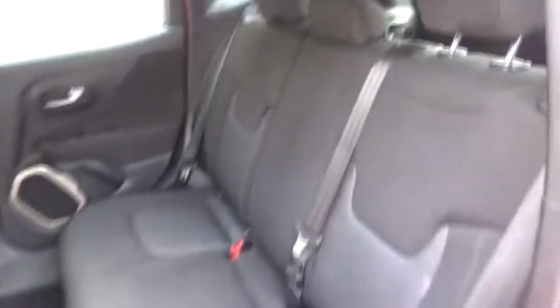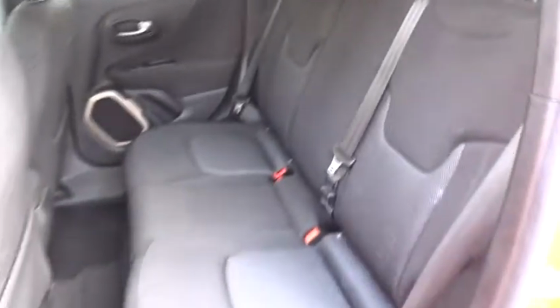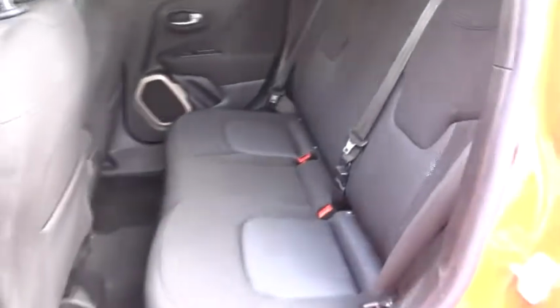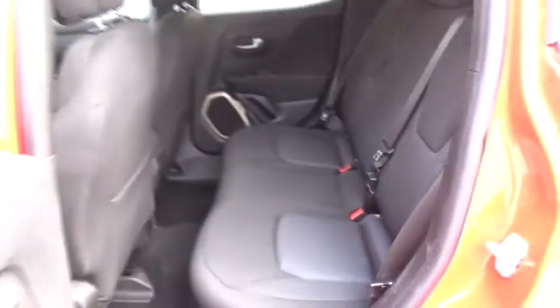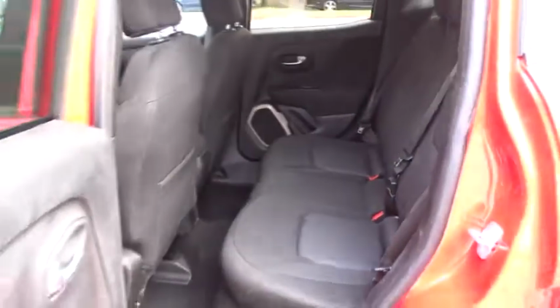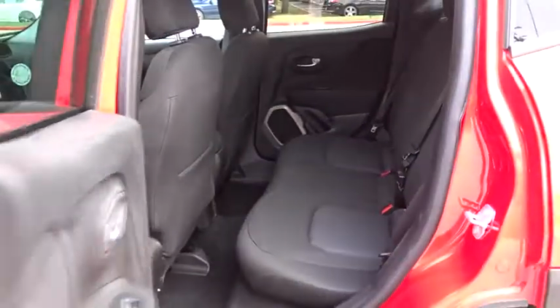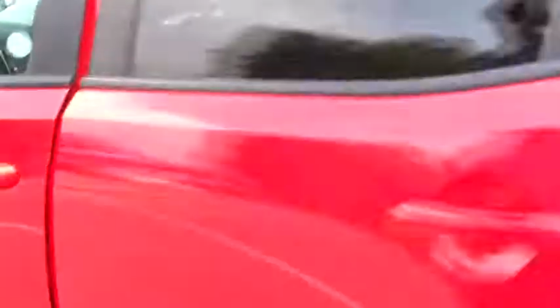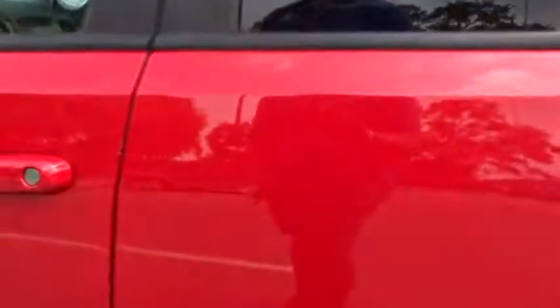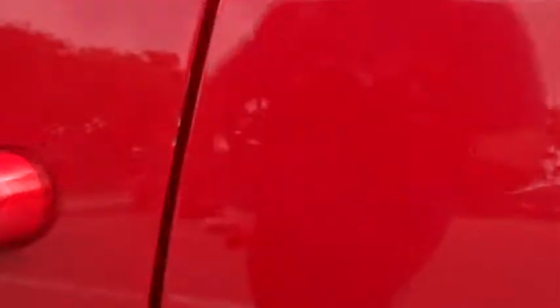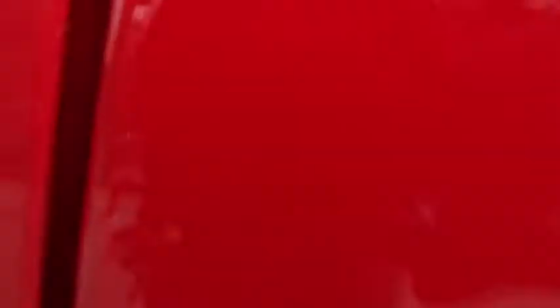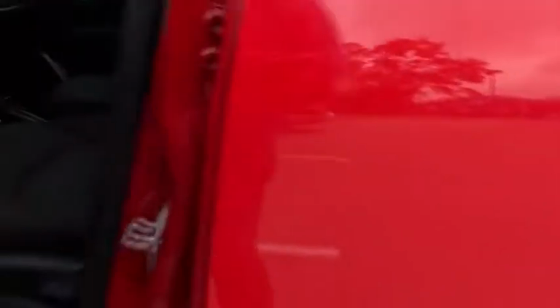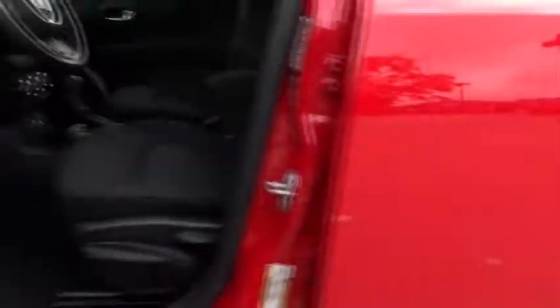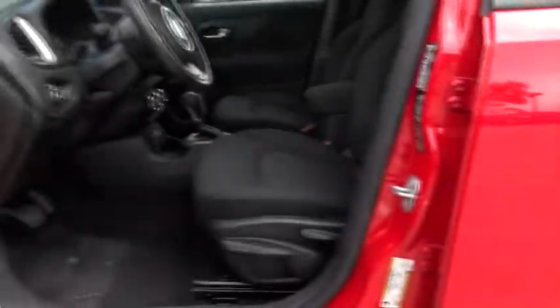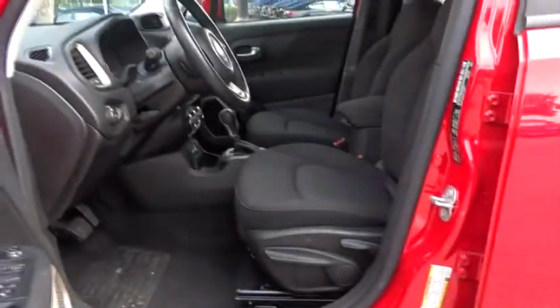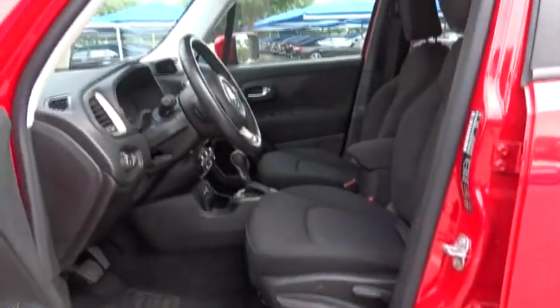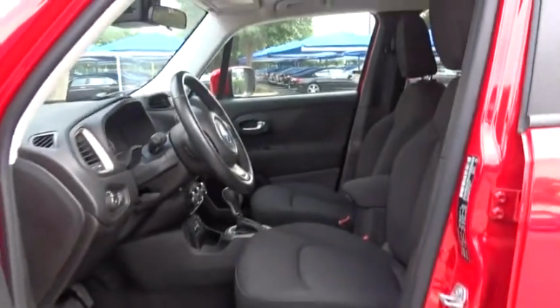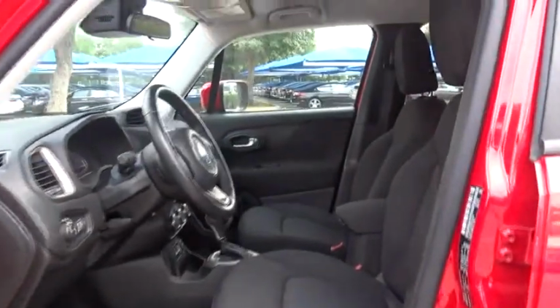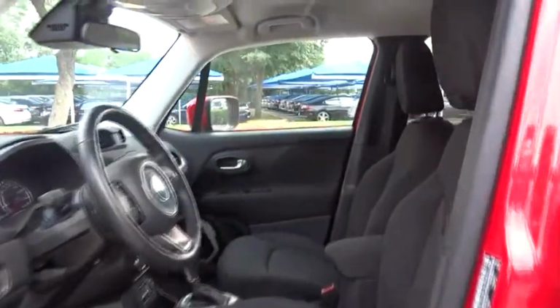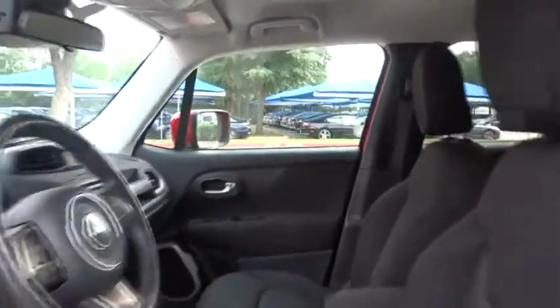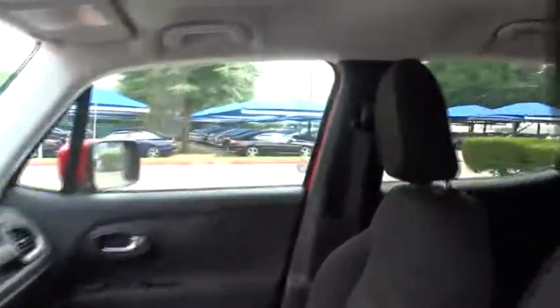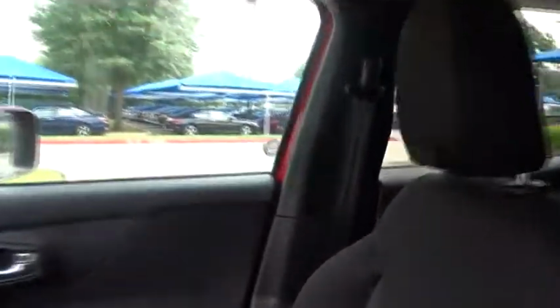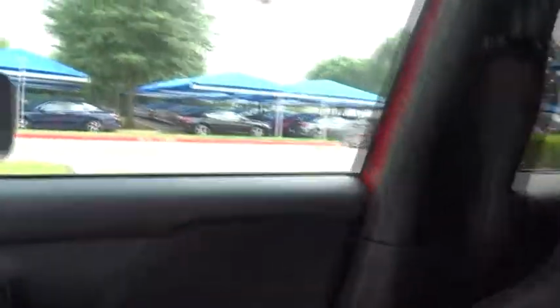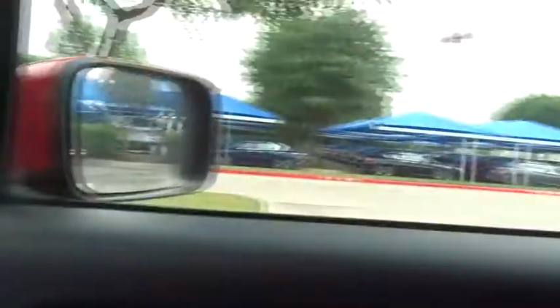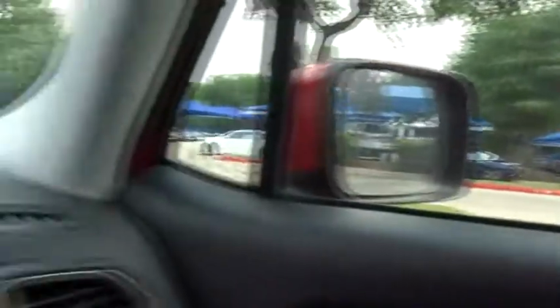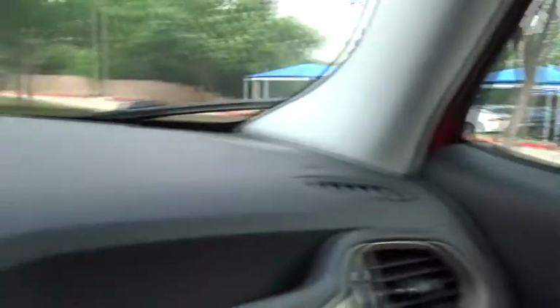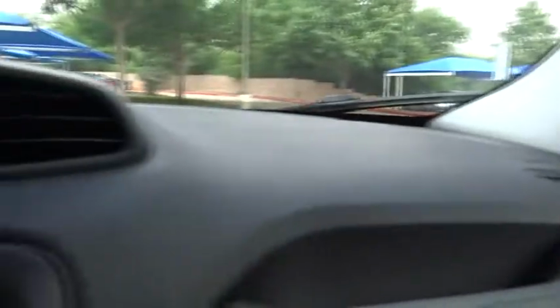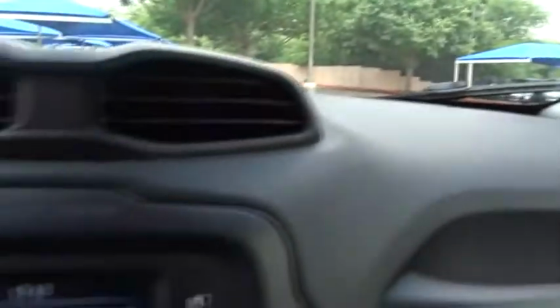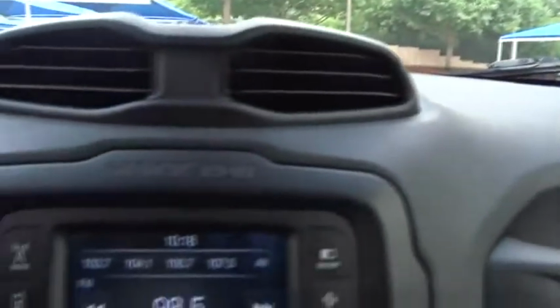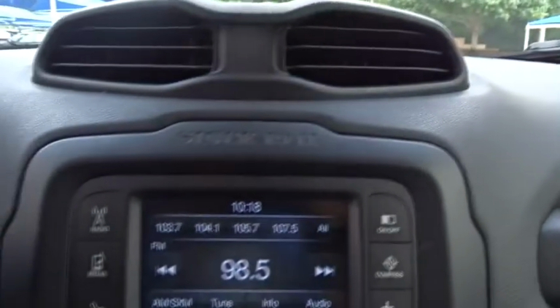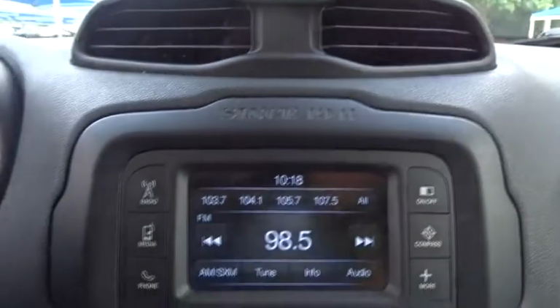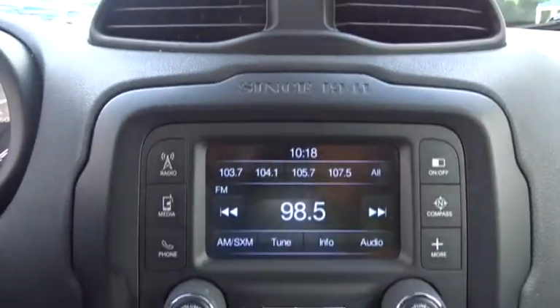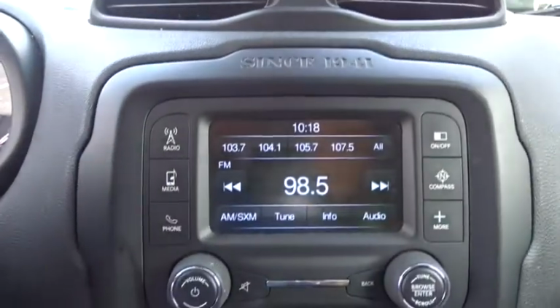This vehicle is Carfax certified one owner and qualifies for the Carfax buyback guarantee. It offers reliability and good looks at a great price. Come in and take a test drive today!